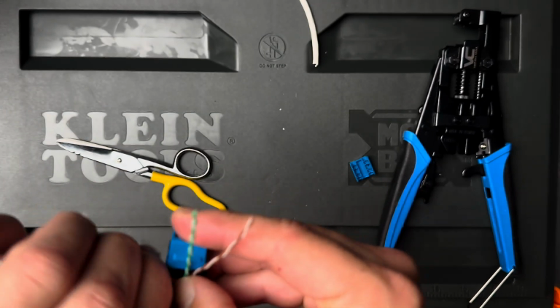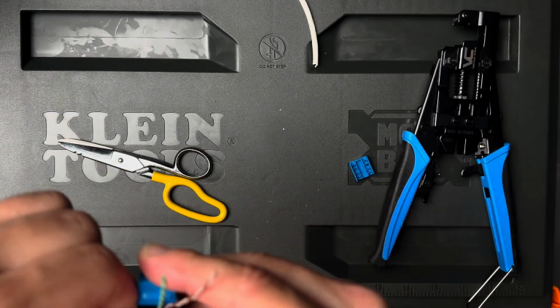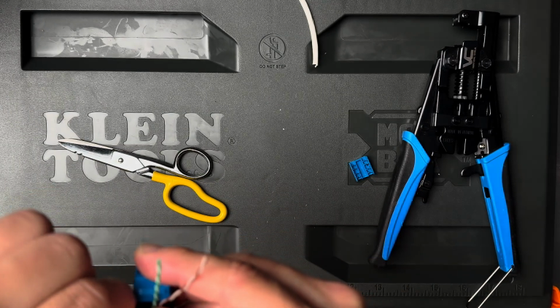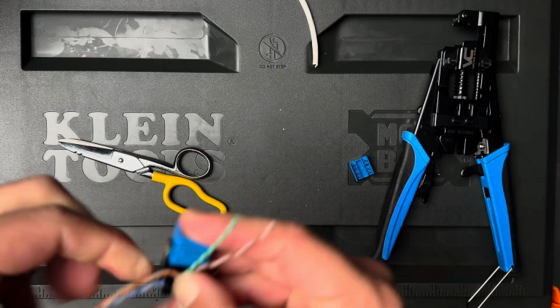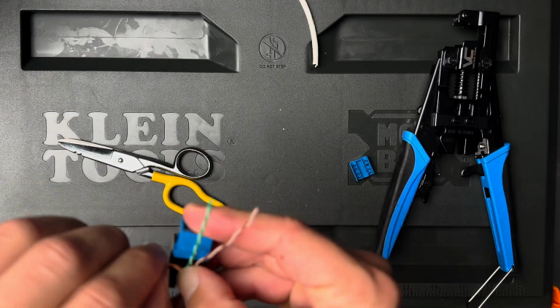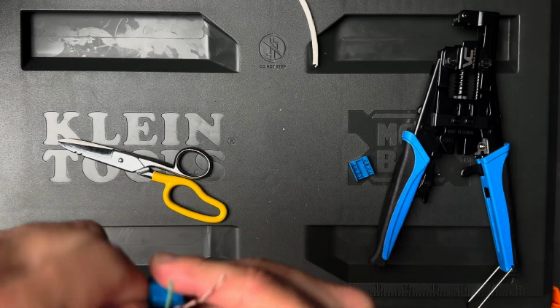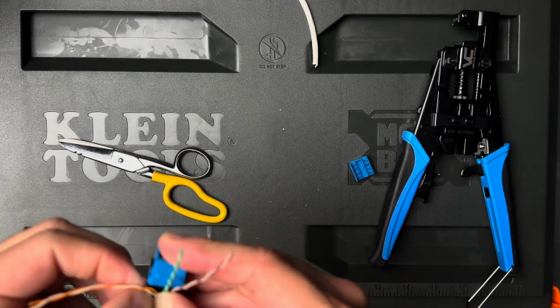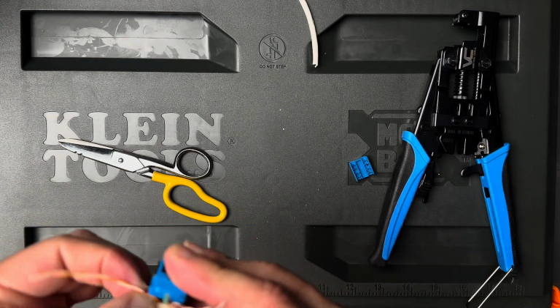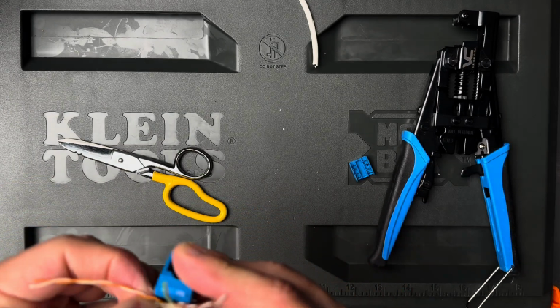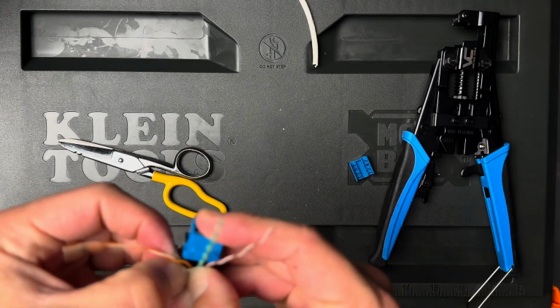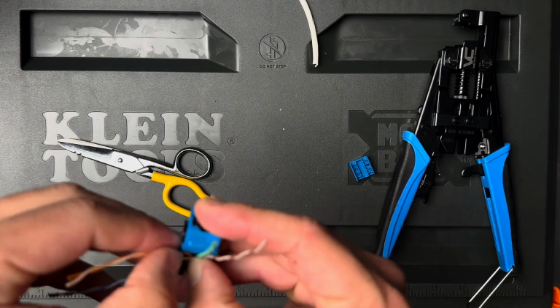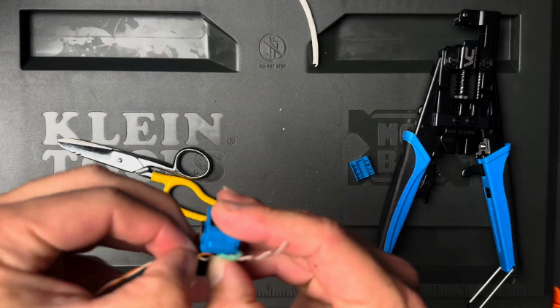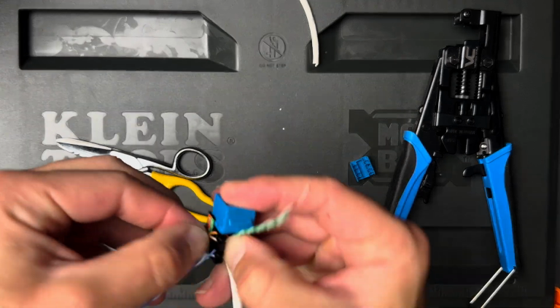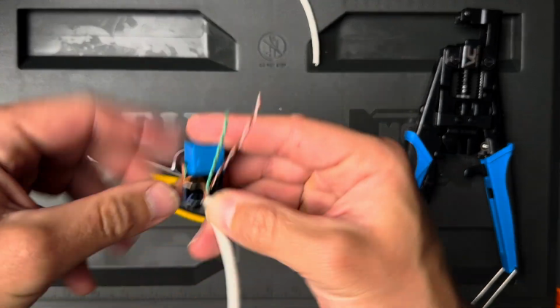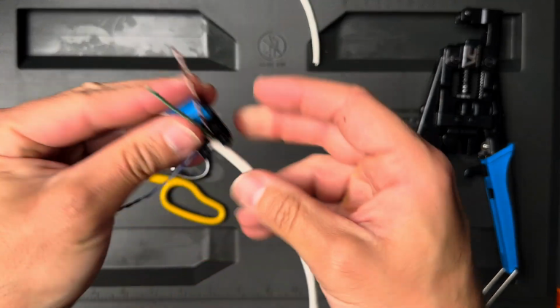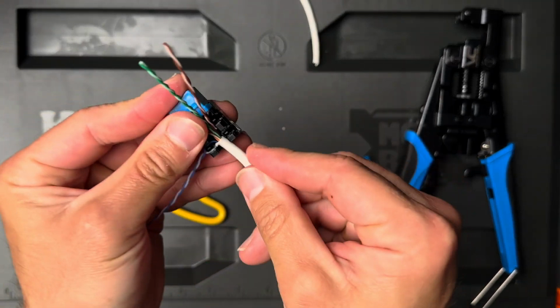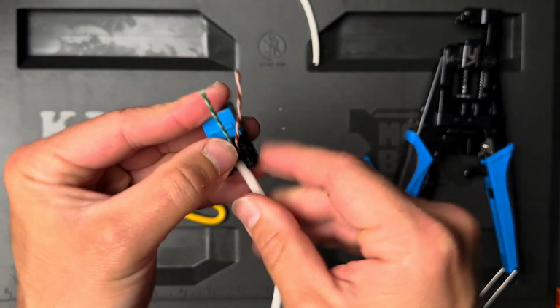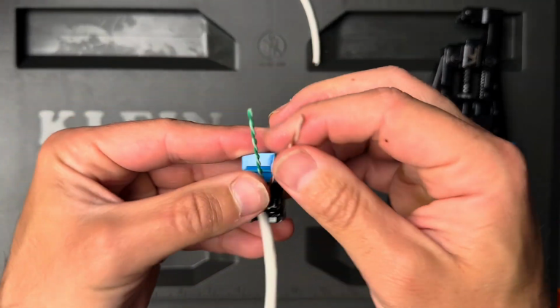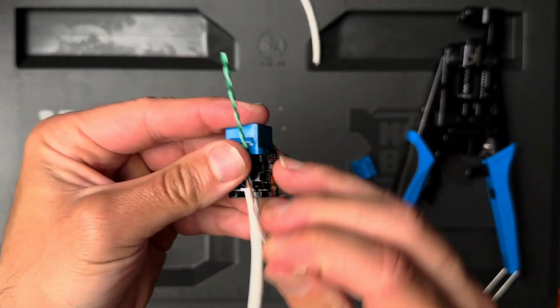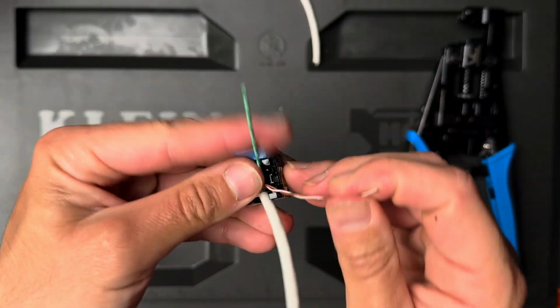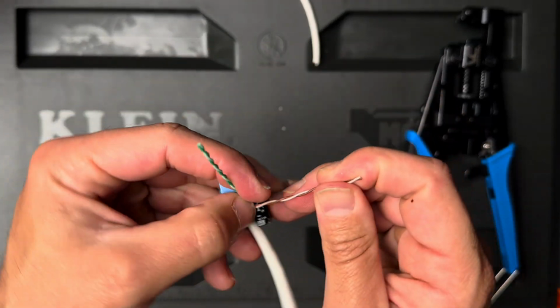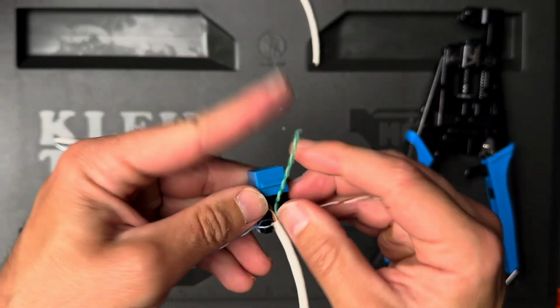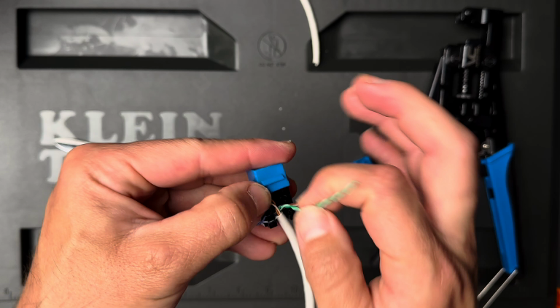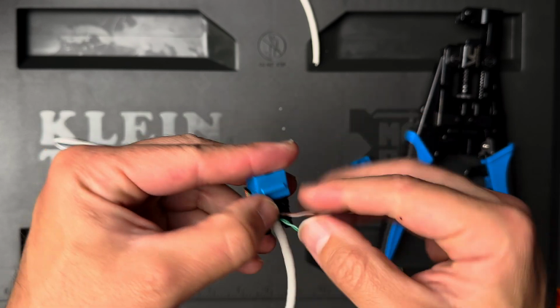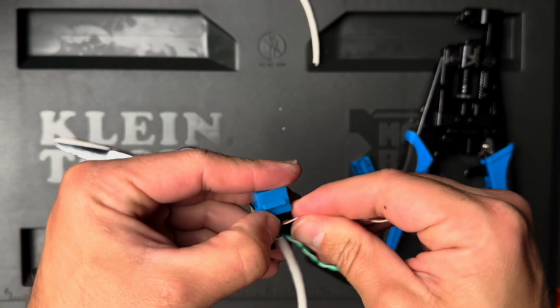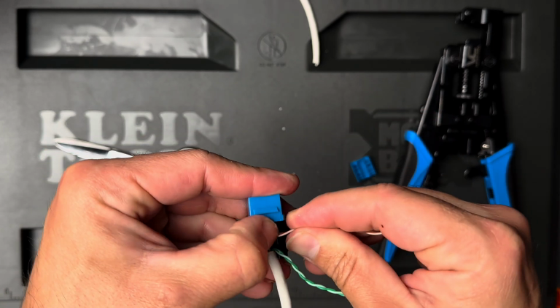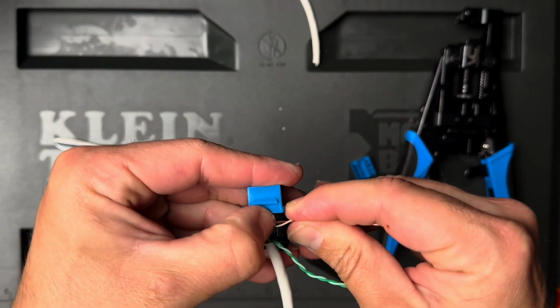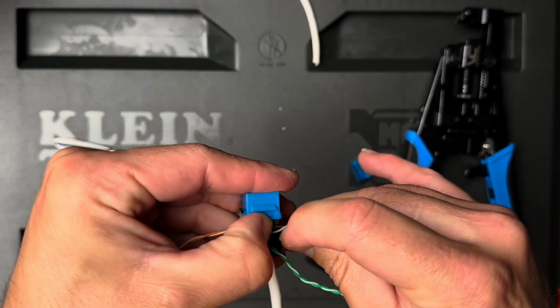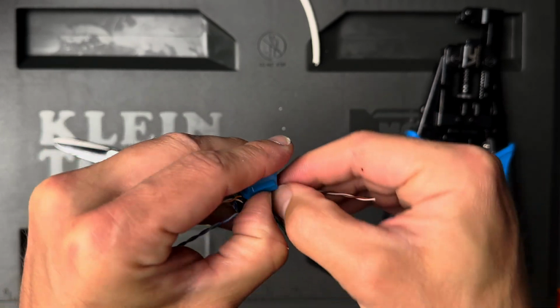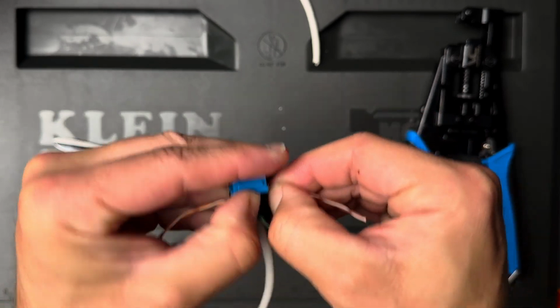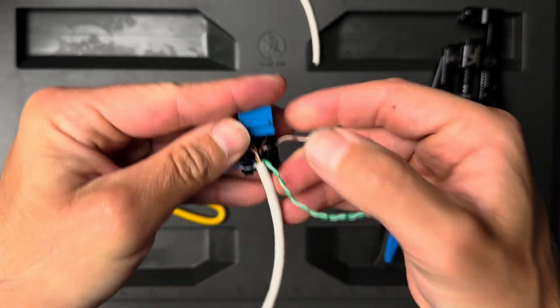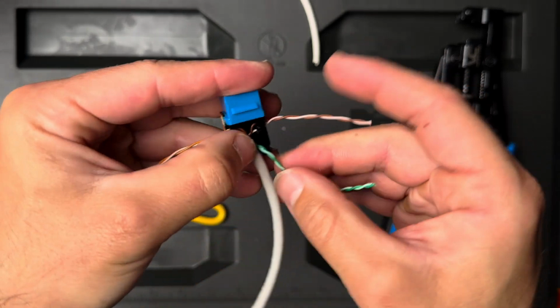Now I go to orange and then just open it up a little bit — same deal. And now we go to brown, same deal, put it in the notch.